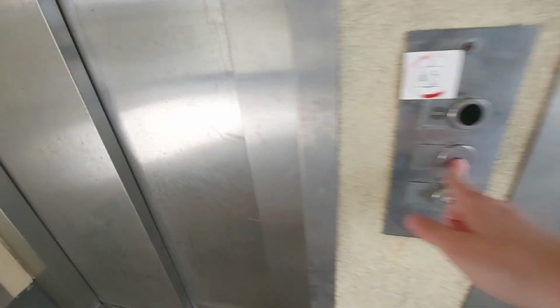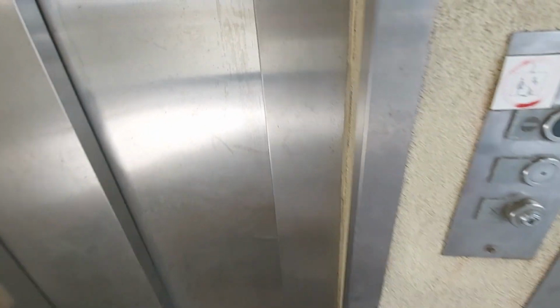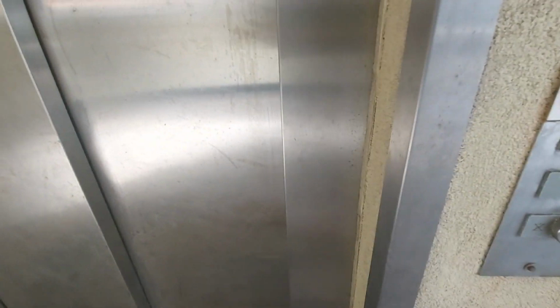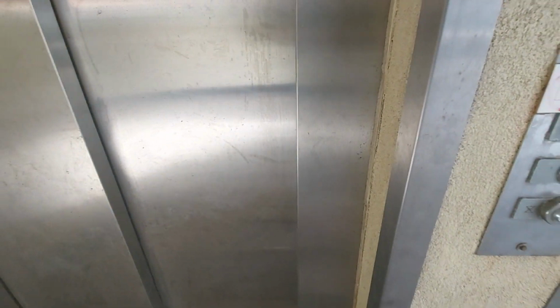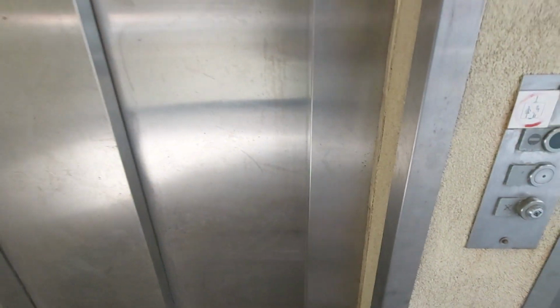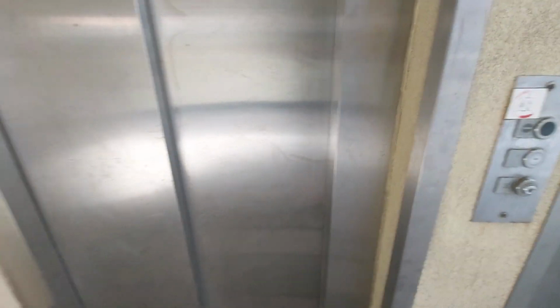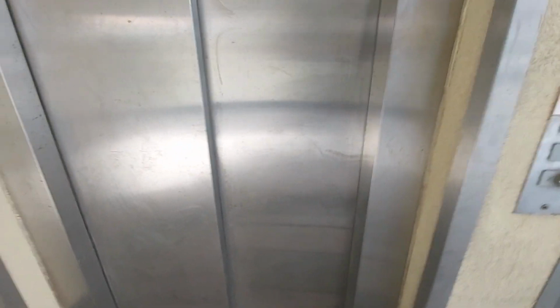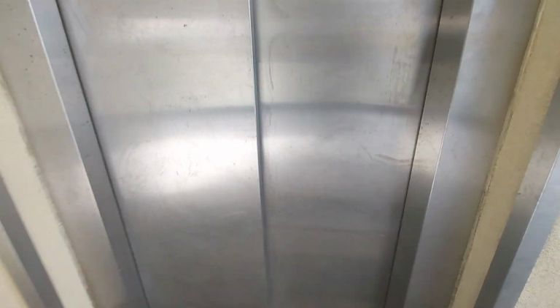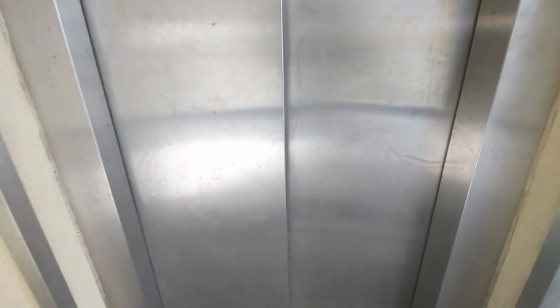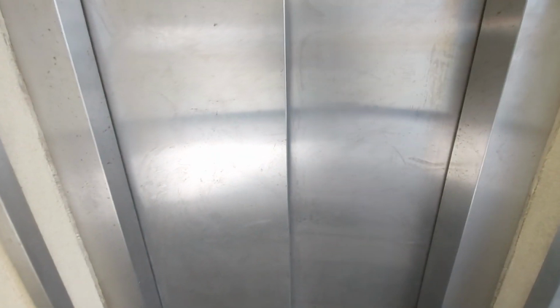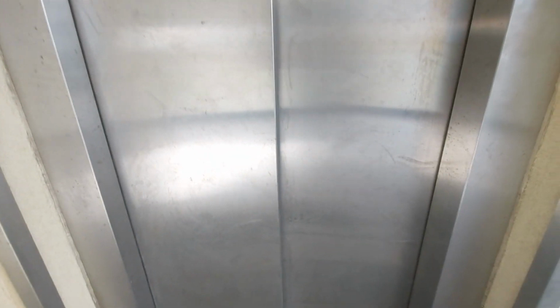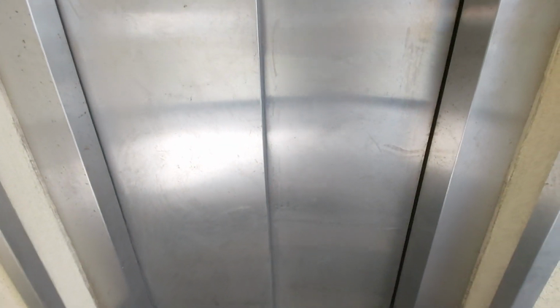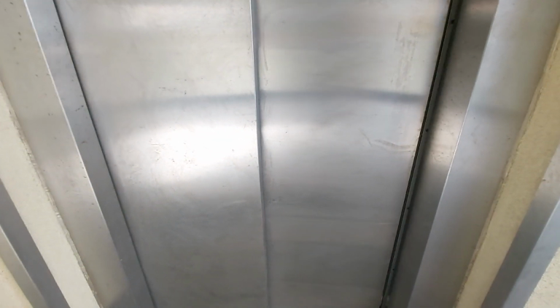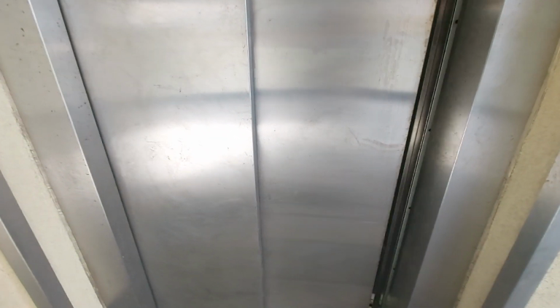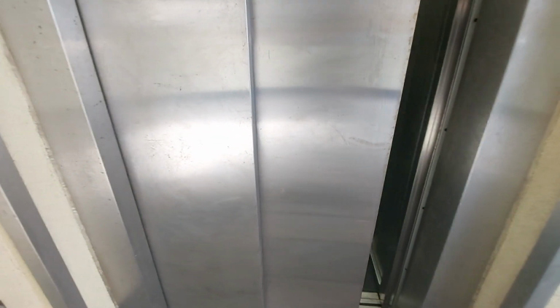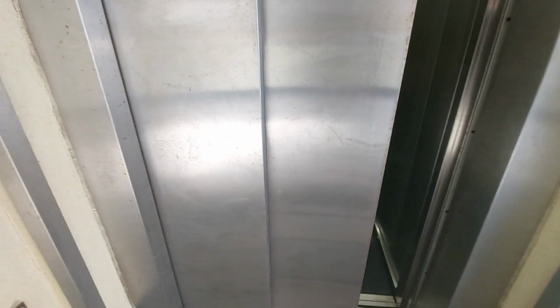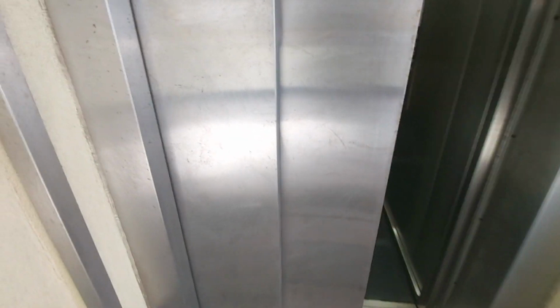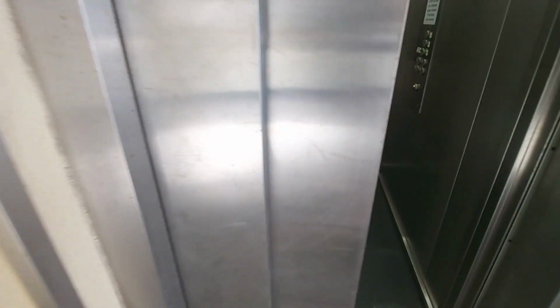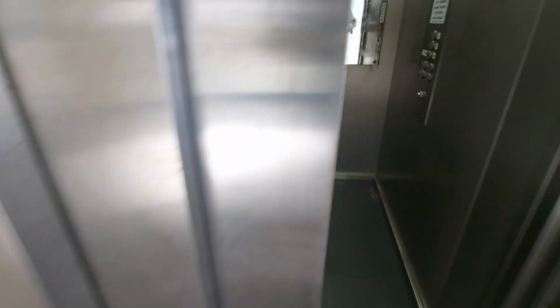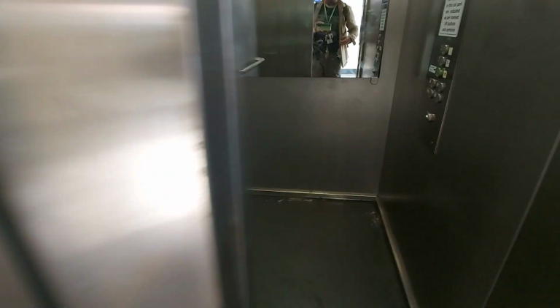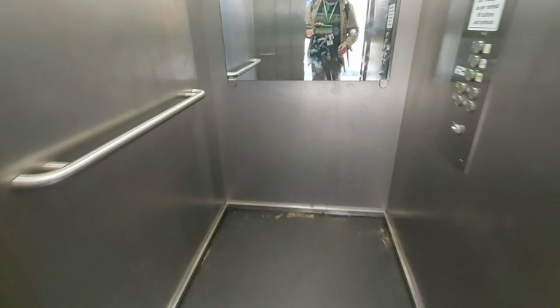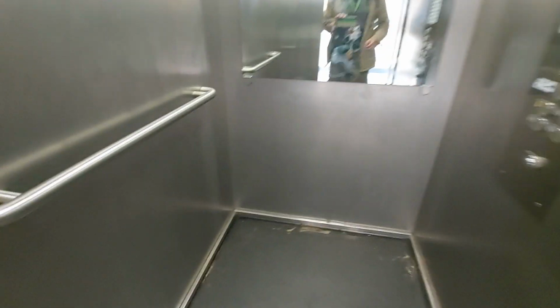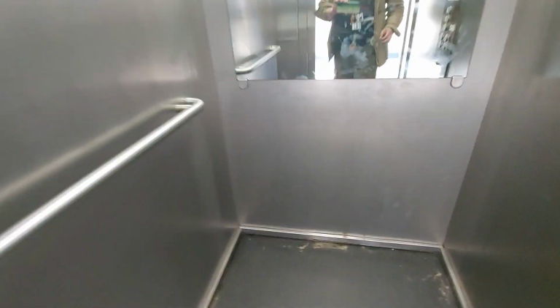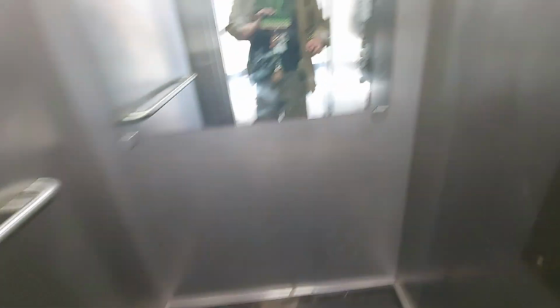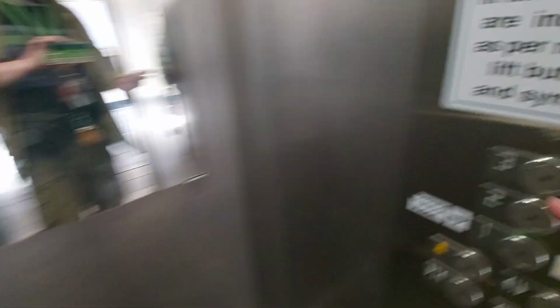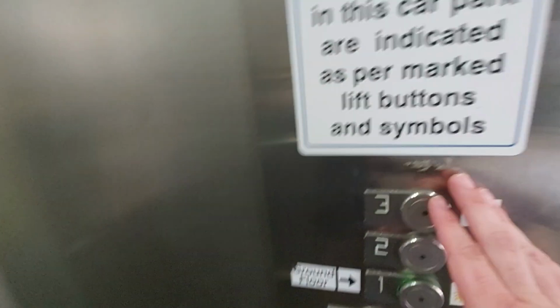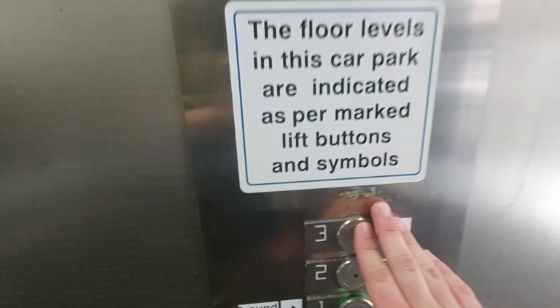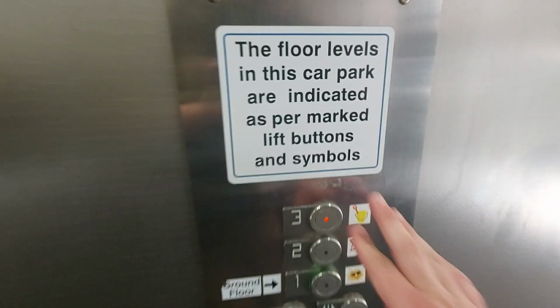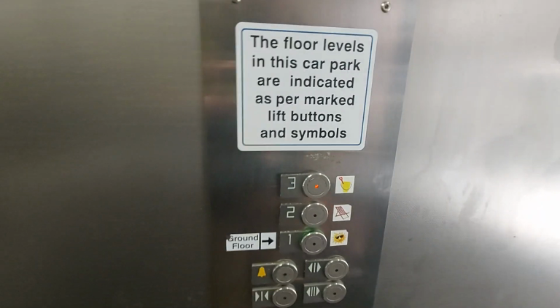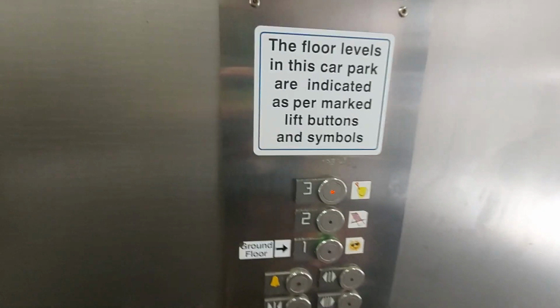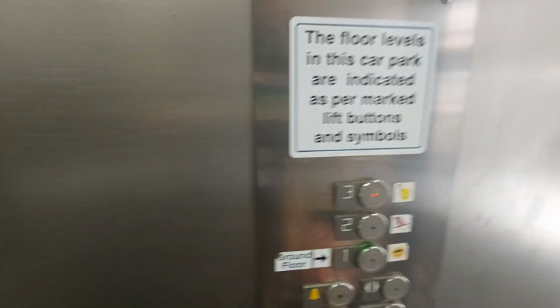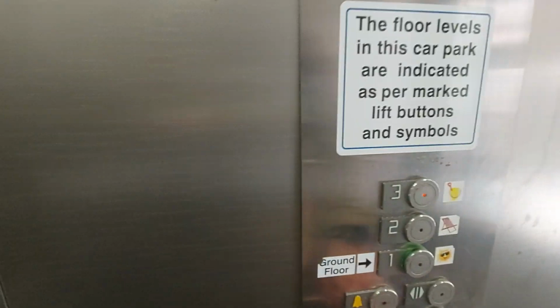This is the lift of Carlton Car Park in Weston Street Mall. It's a kind of monospace lift; we'll get up to three.